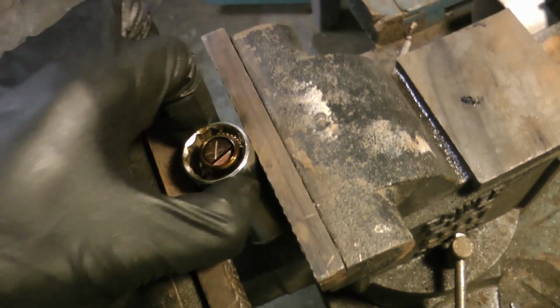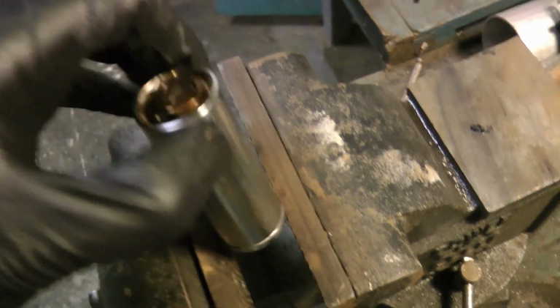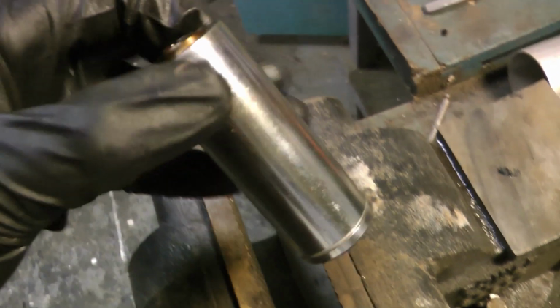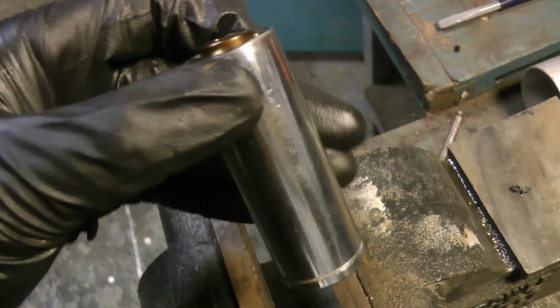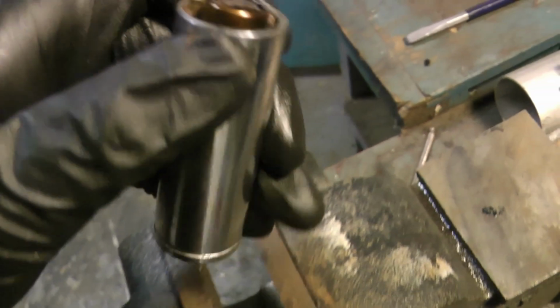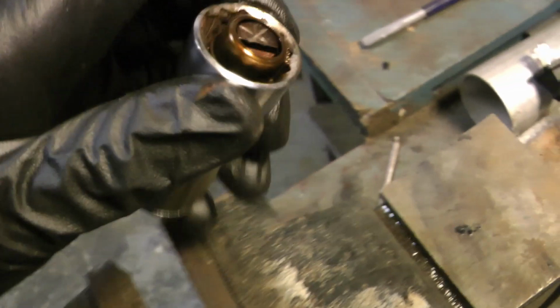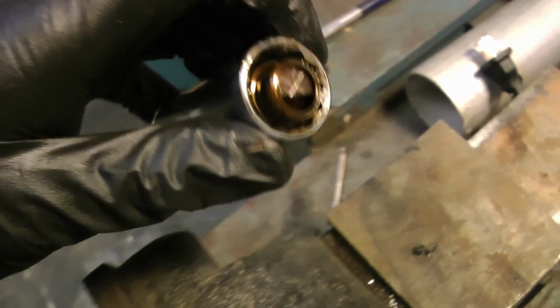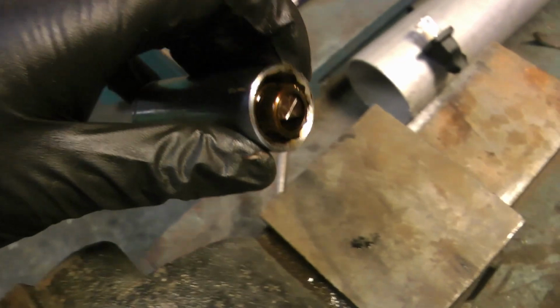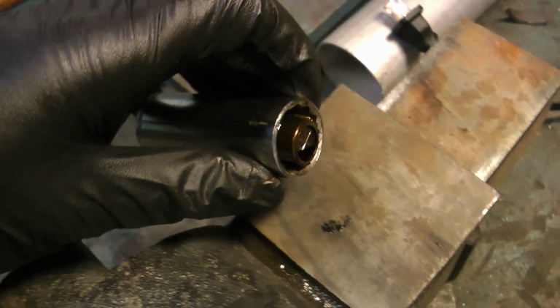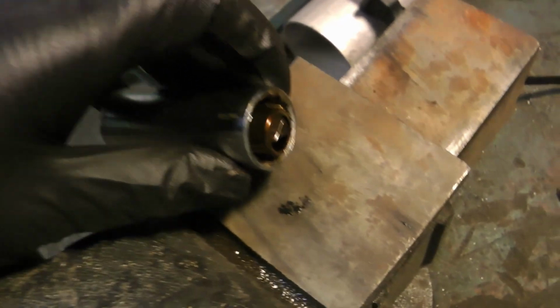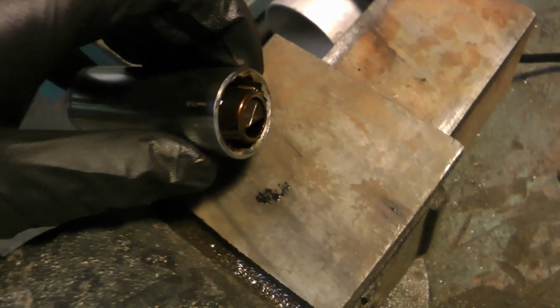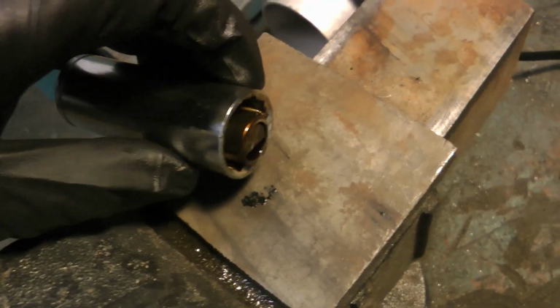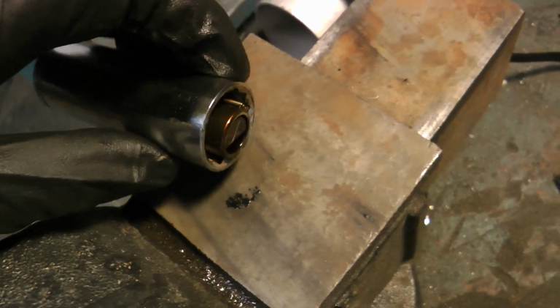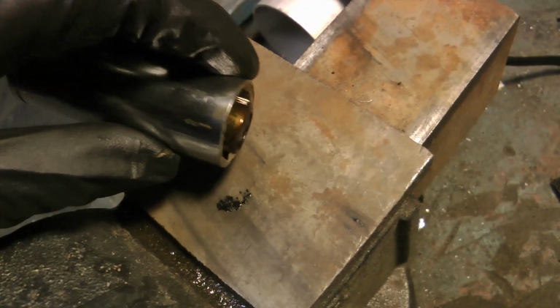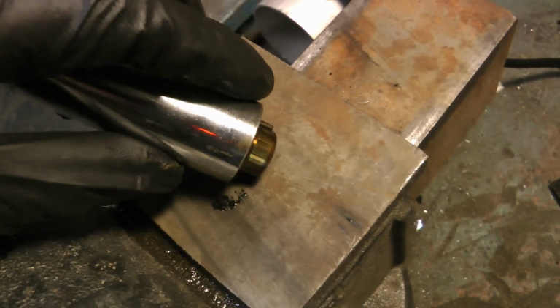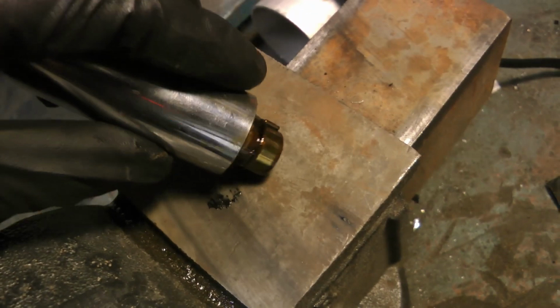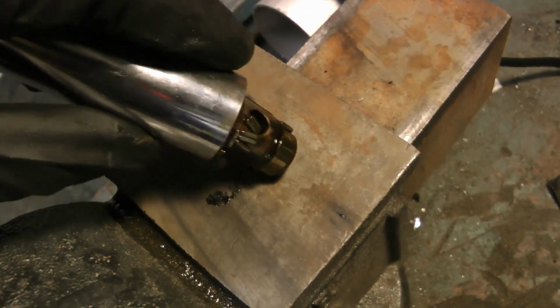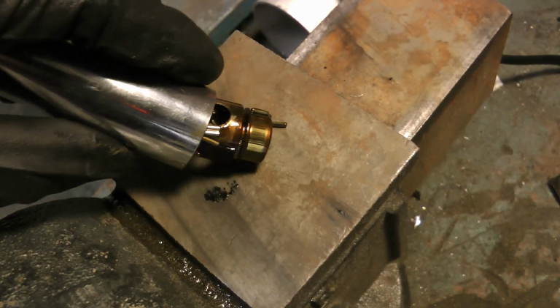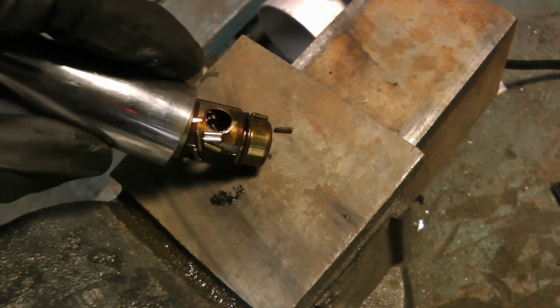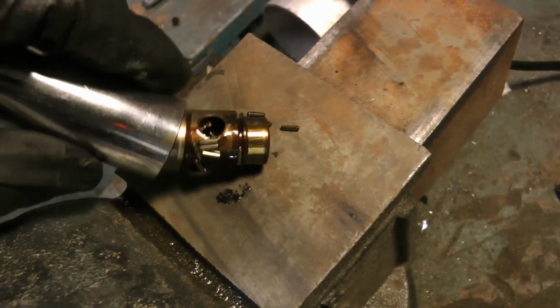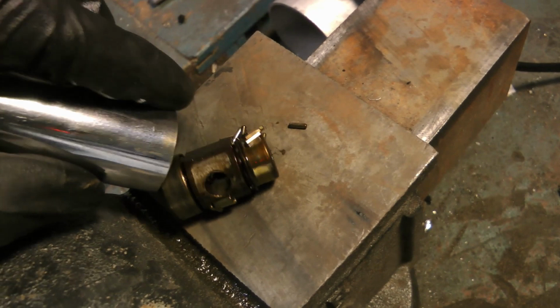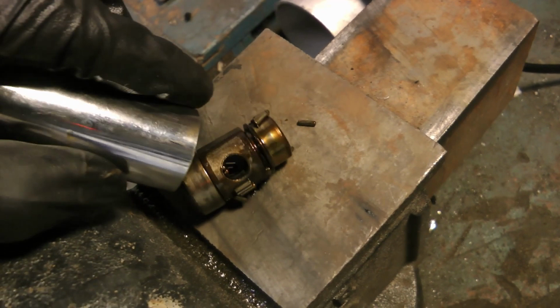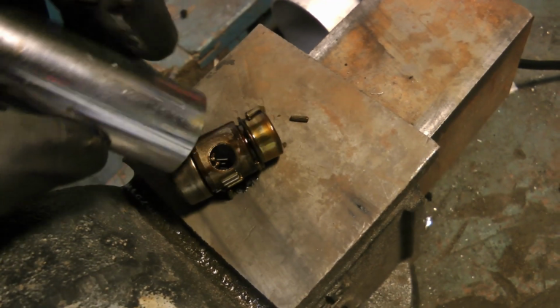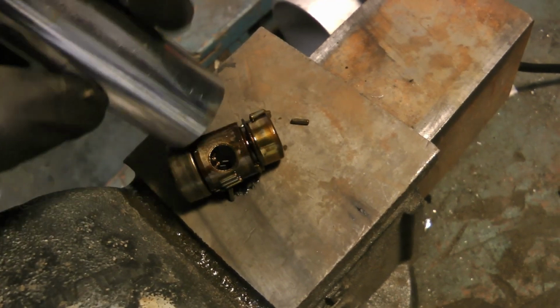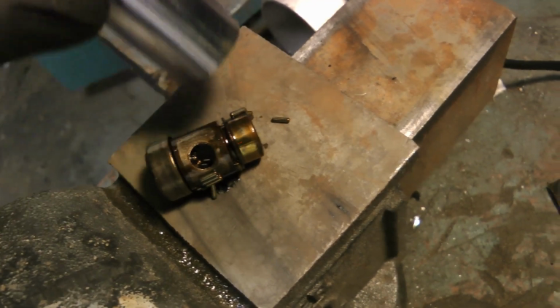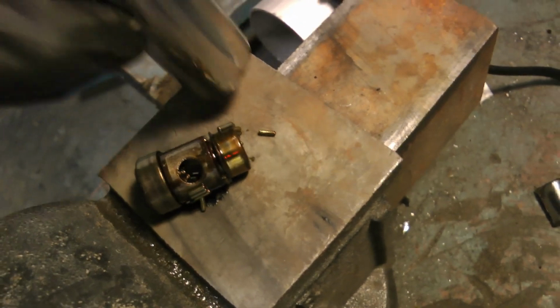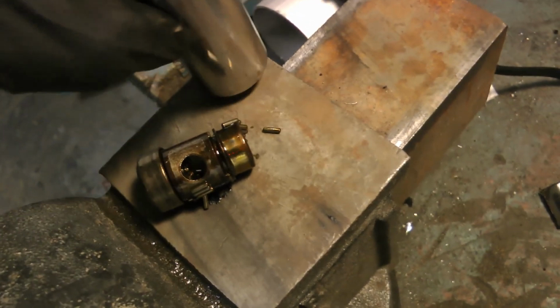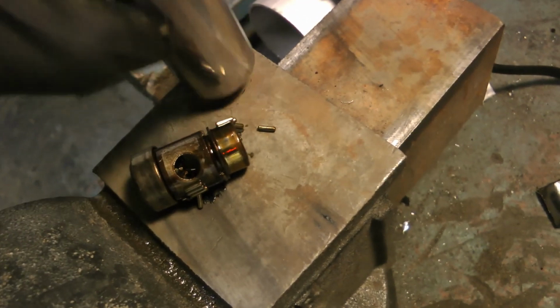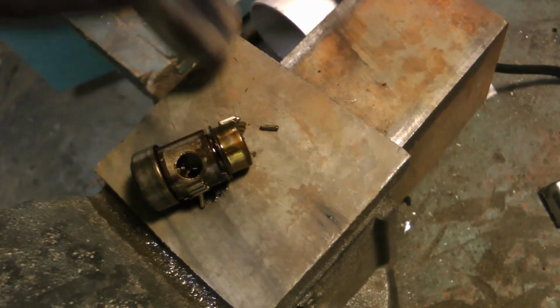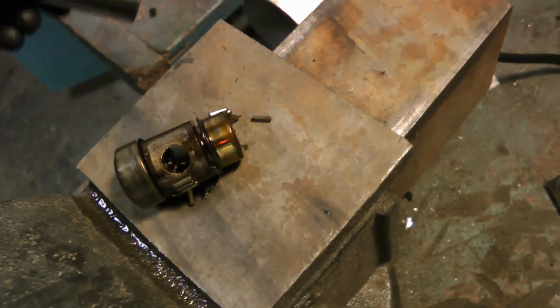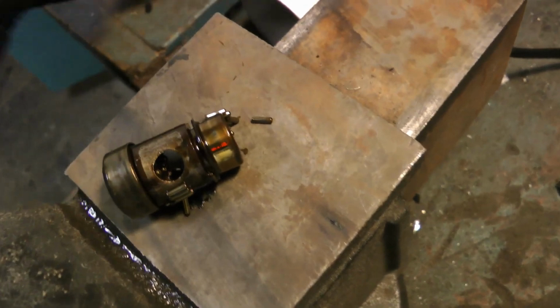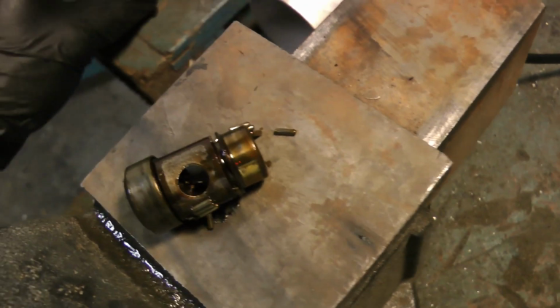If you look at each rocker there's almost 50 needle bearings per rocker, times 16 rockers - there's a ton of chances to mess up your entire engine. This happens all the time, especially when you get into double valve springs and more aggressive camshaft profiles.